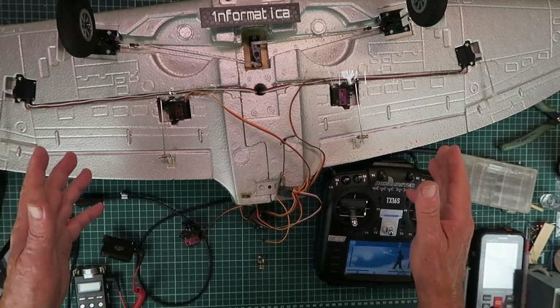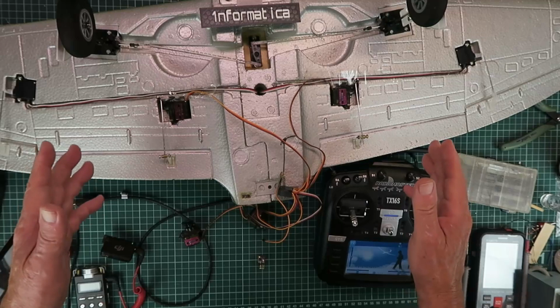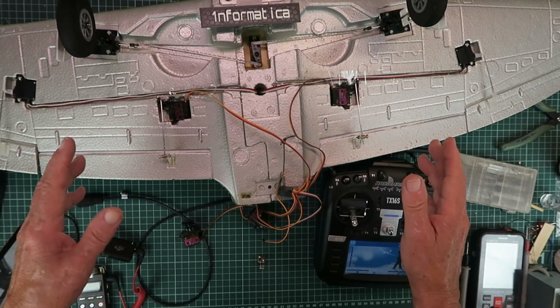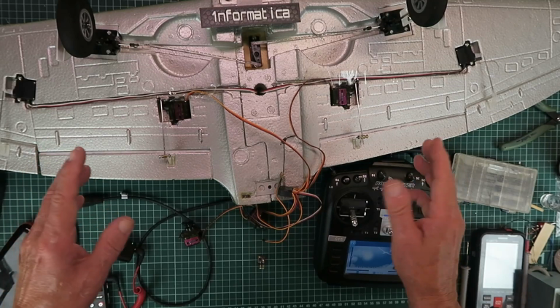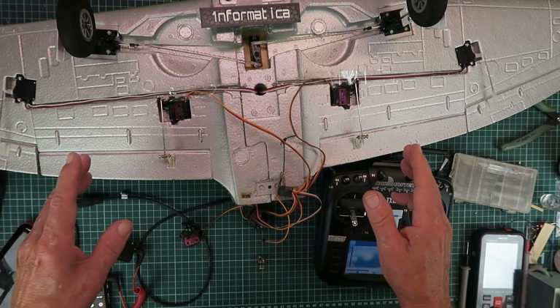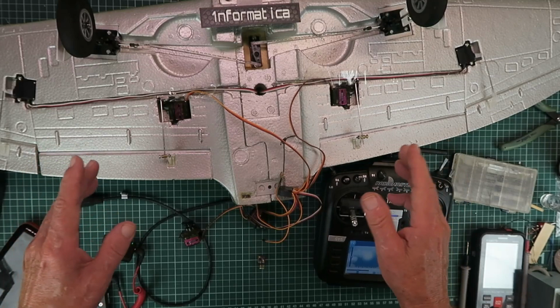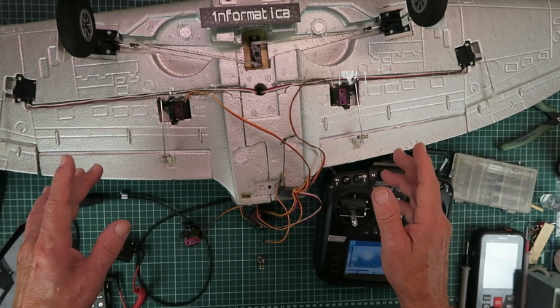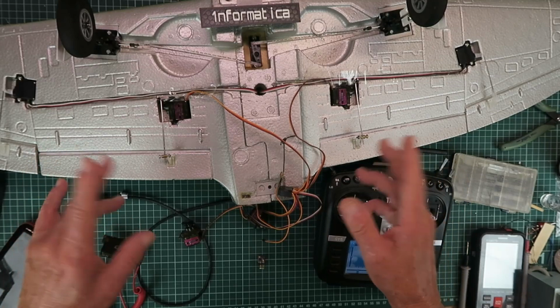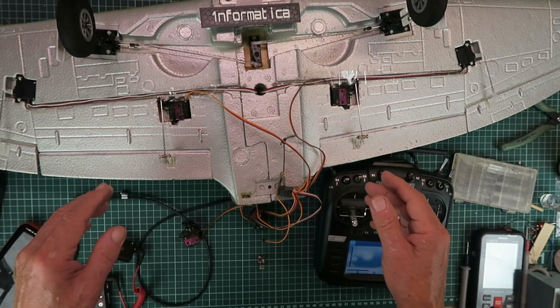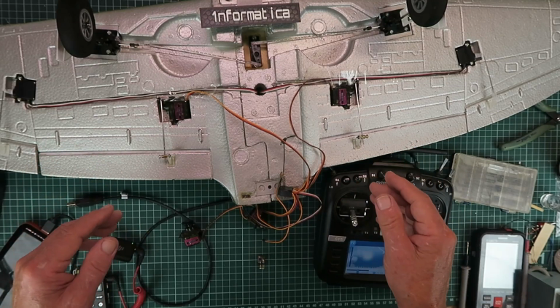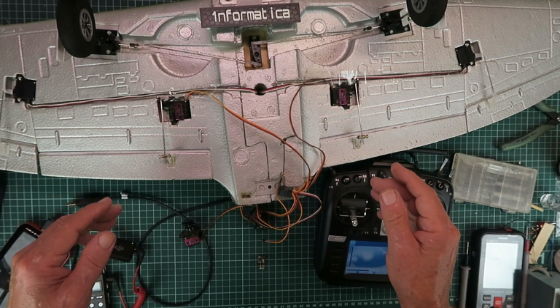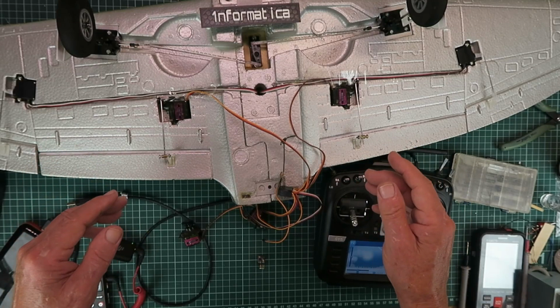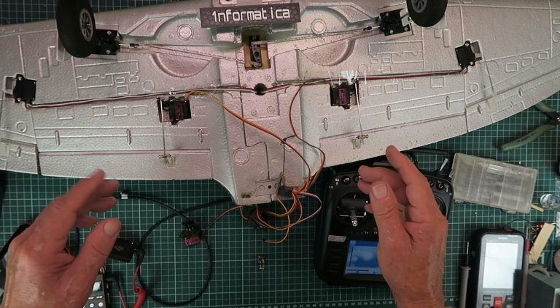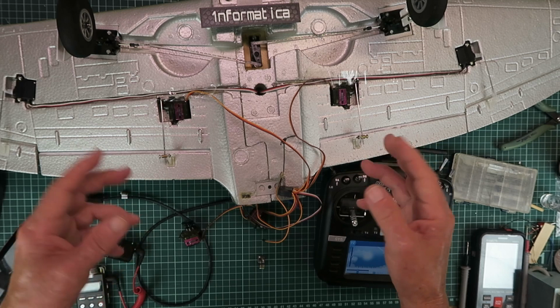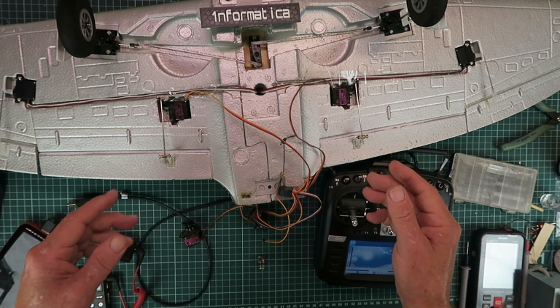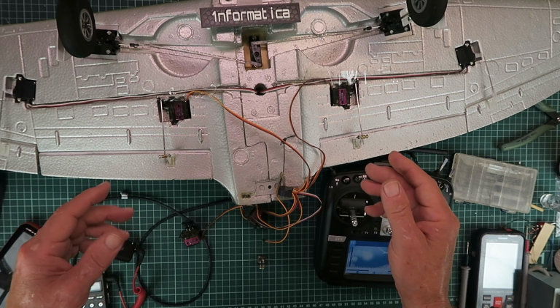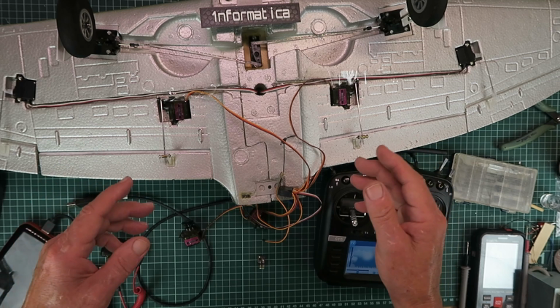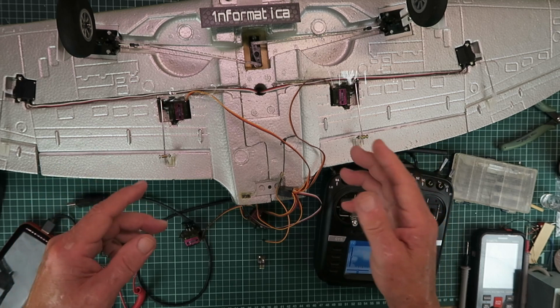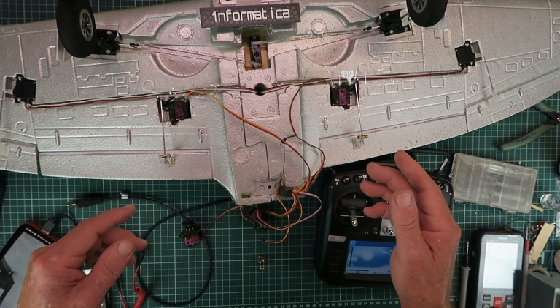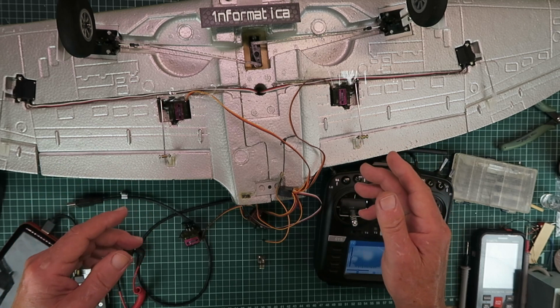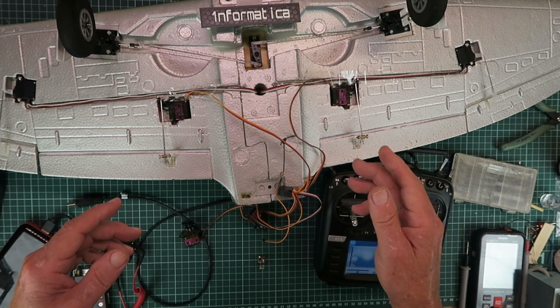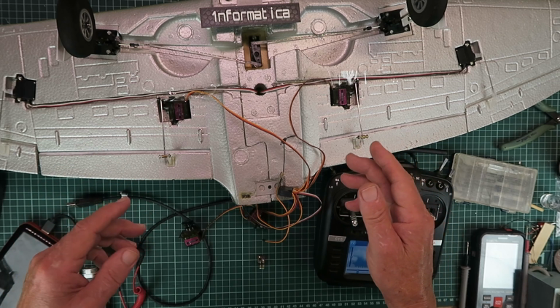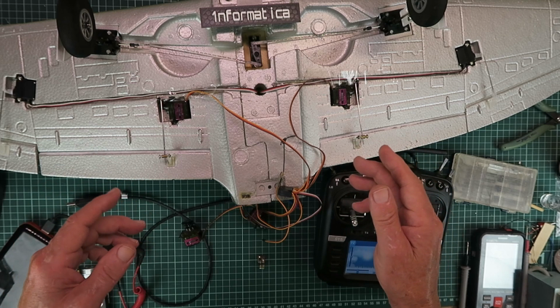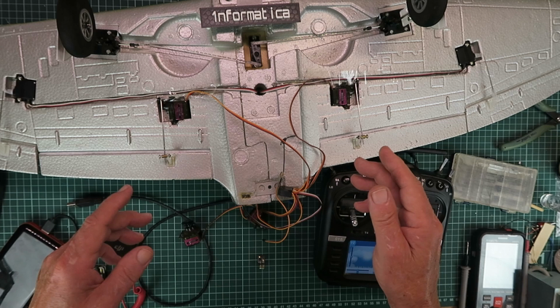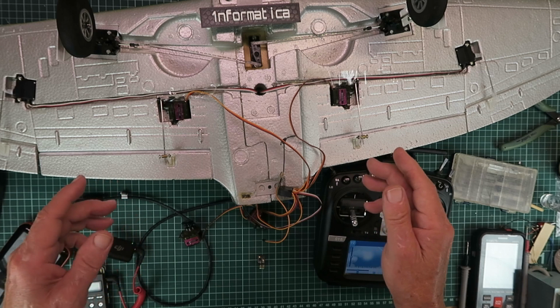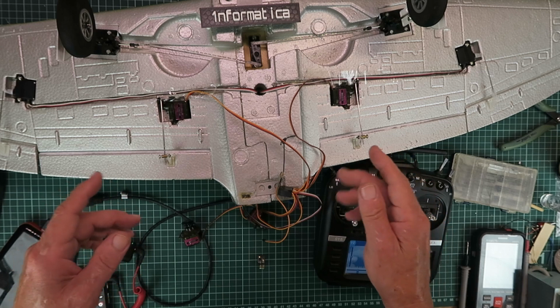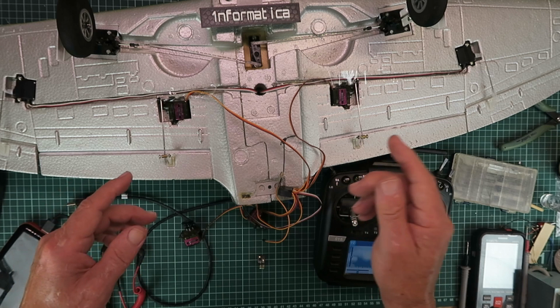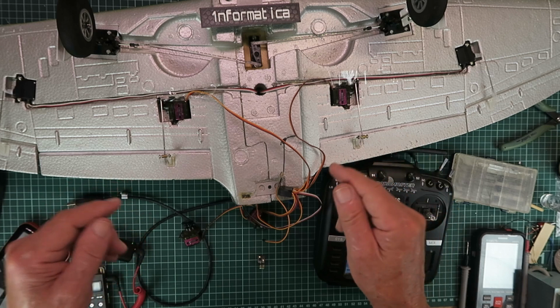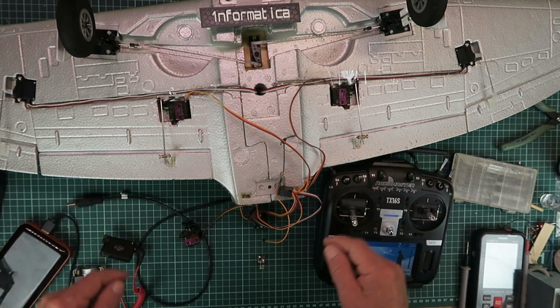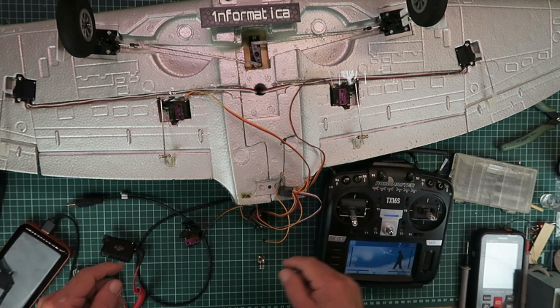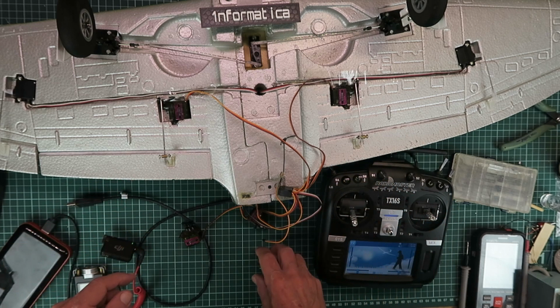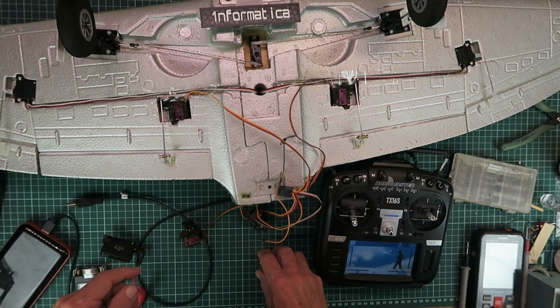In today's video I'm going to be going over some features of the ELRS receivers that everybody should know but apparently many do not, so stick around and we'll go through it.